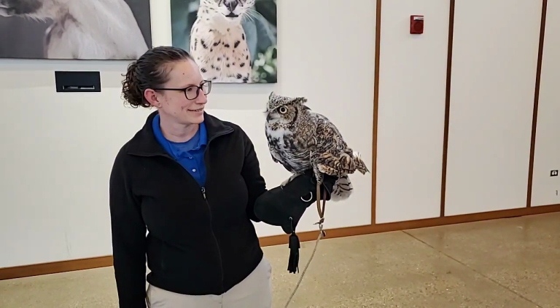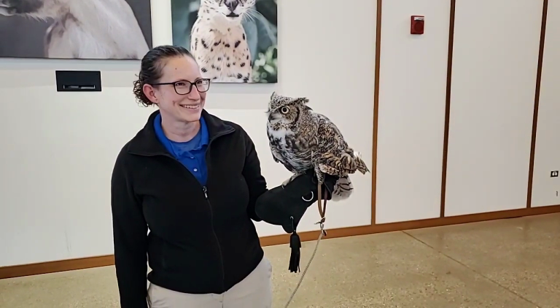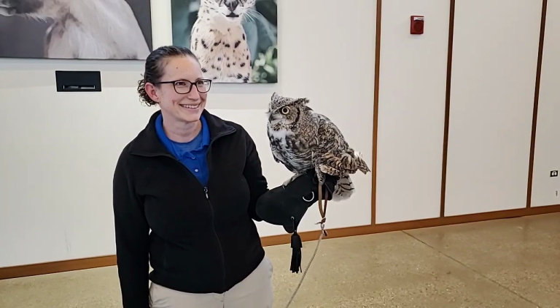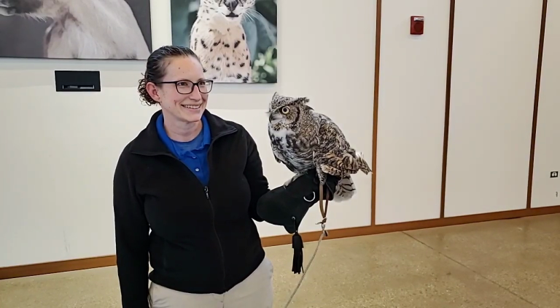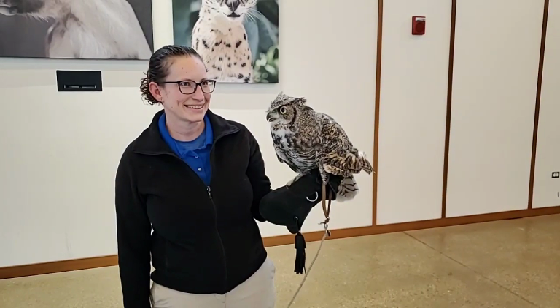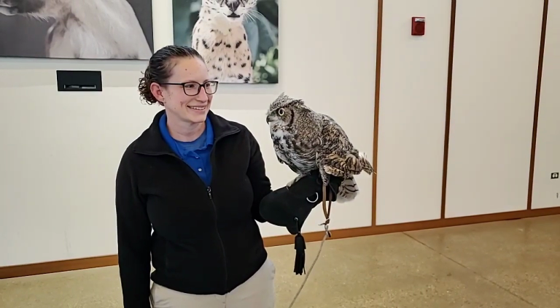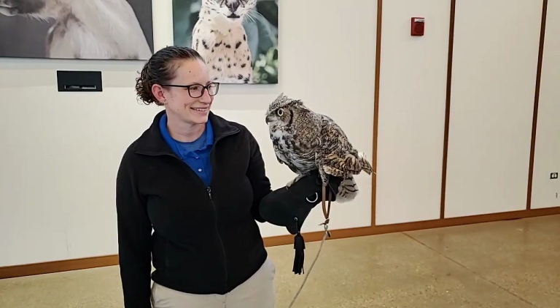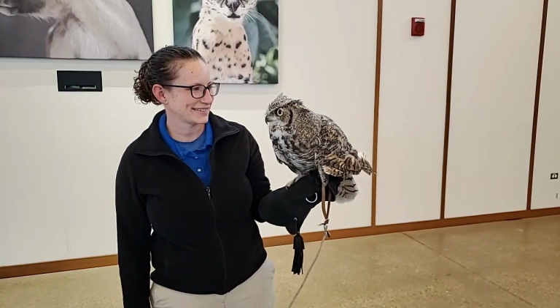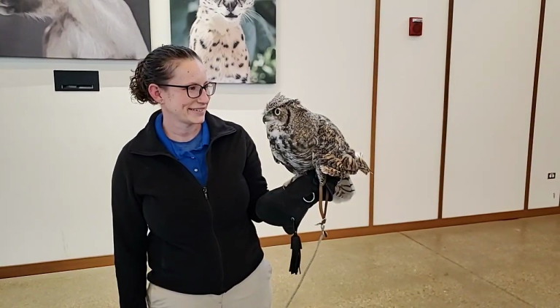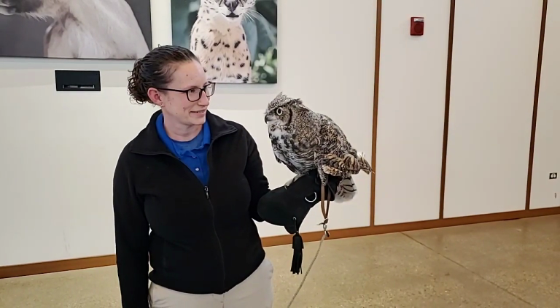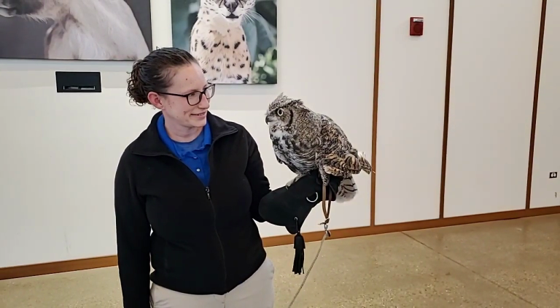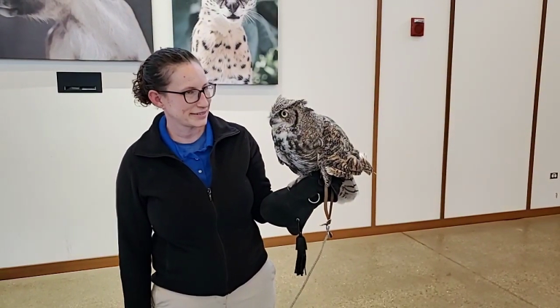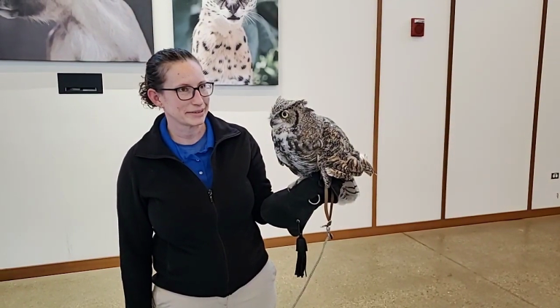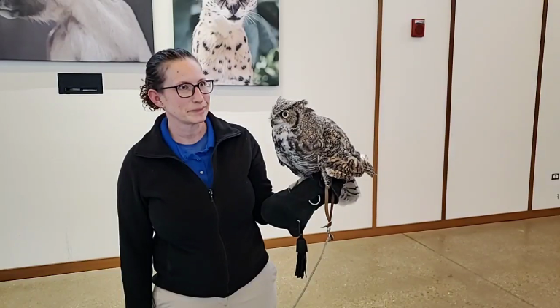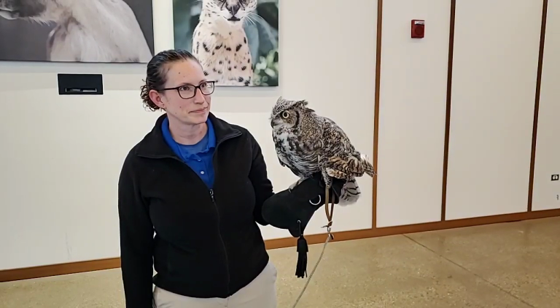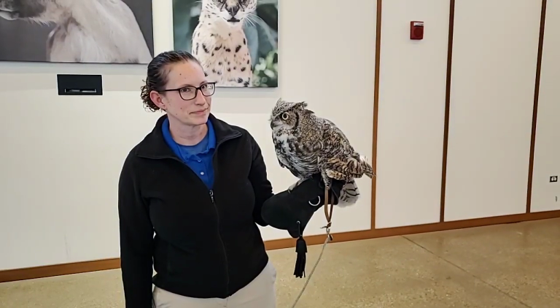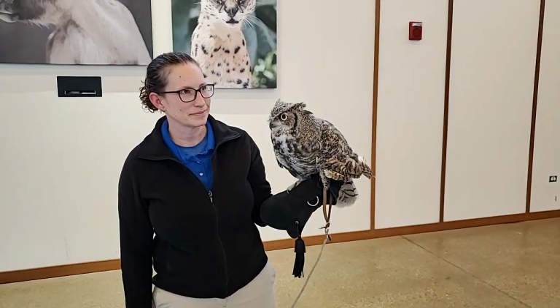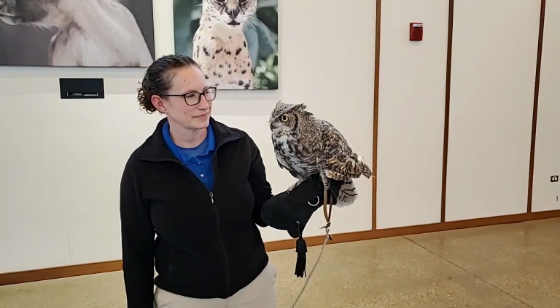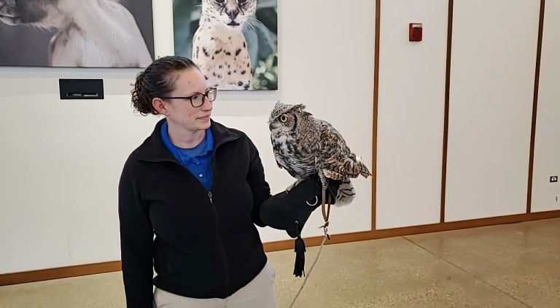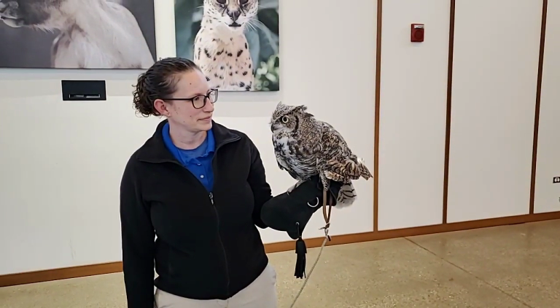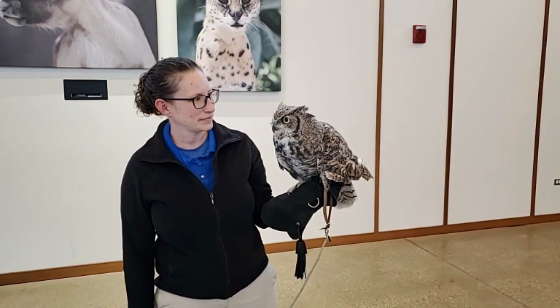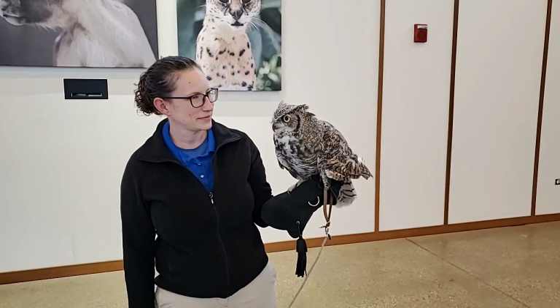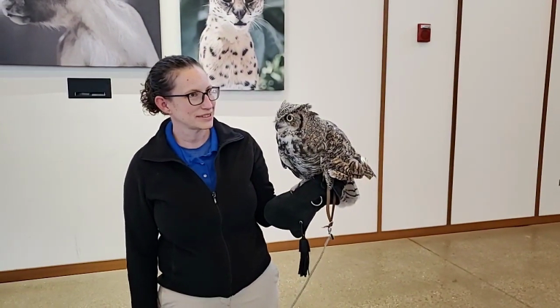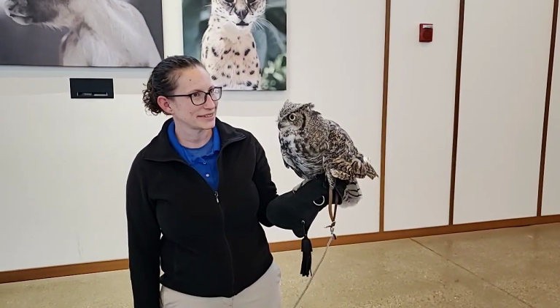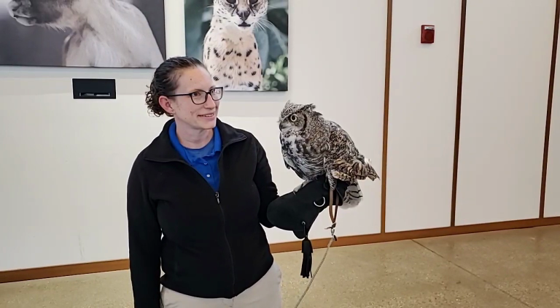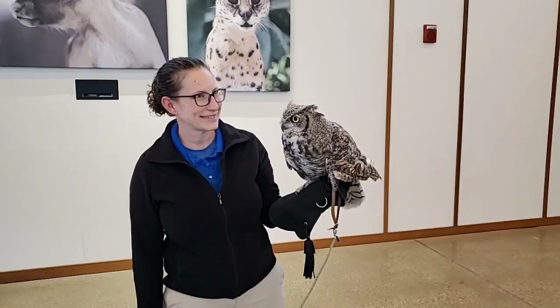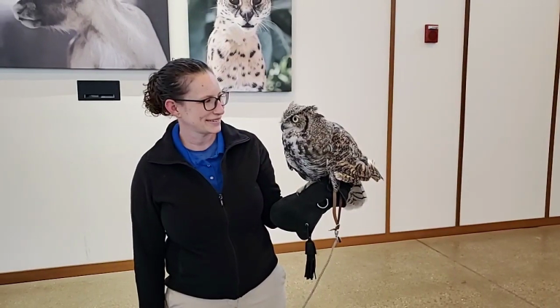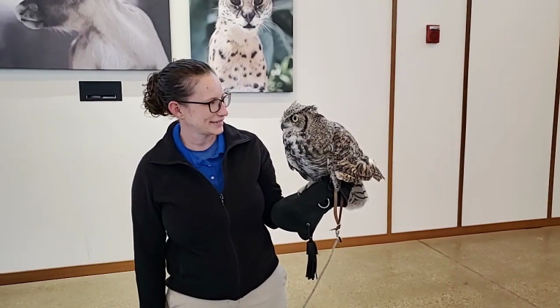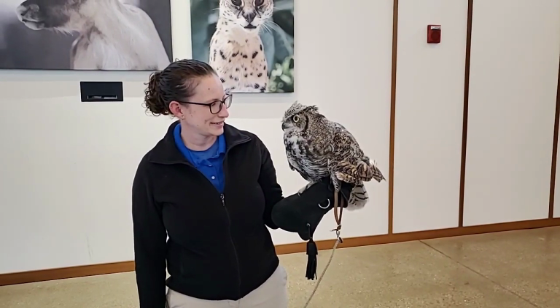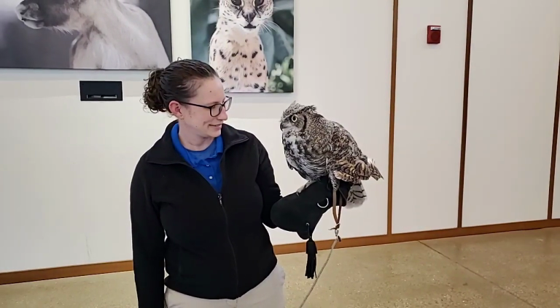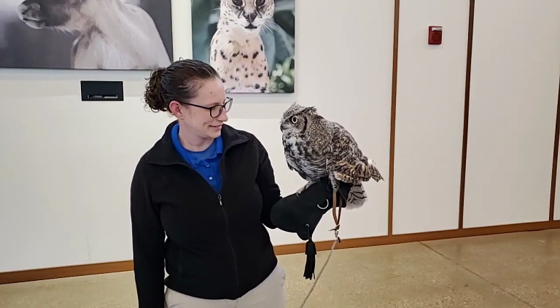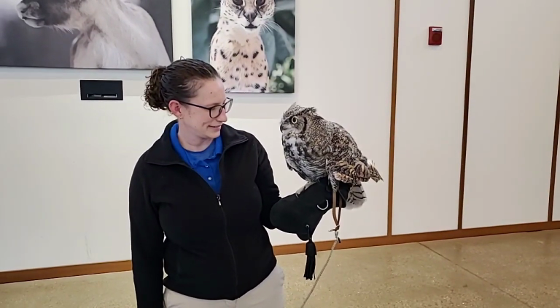Another thing that makes birds of prey, such as owls, really light is if you look inside their bone, they actually have hollow cavities inside their bones. That makes them a little bit lighter, because the lighter you are, the less energy you need to get yourself up in the air and fly around.